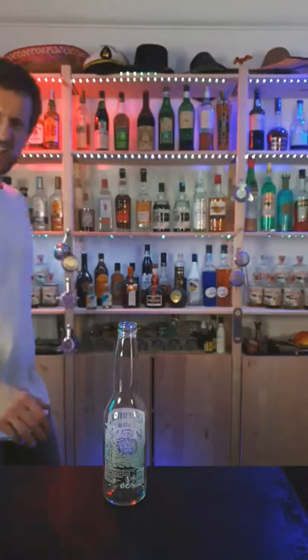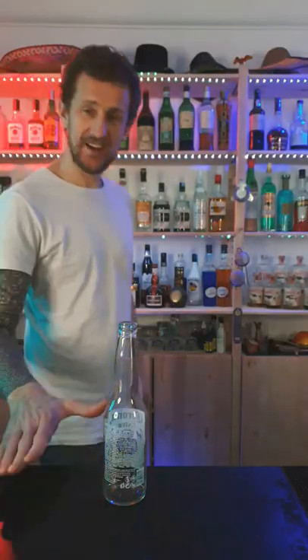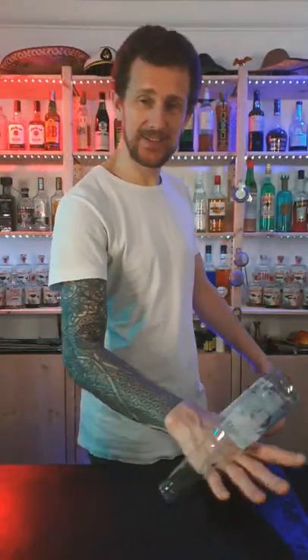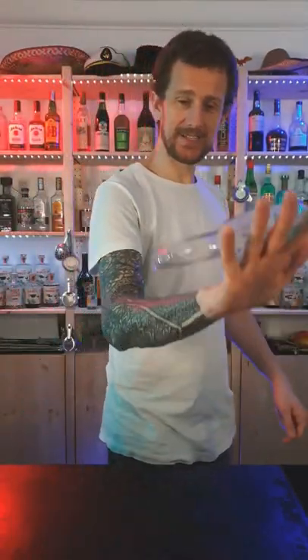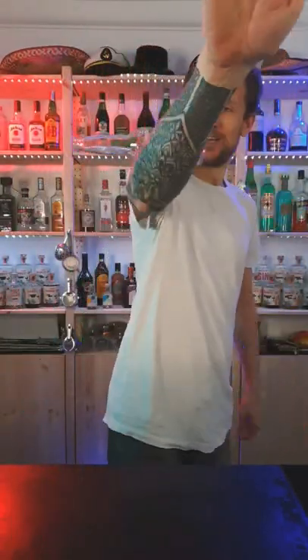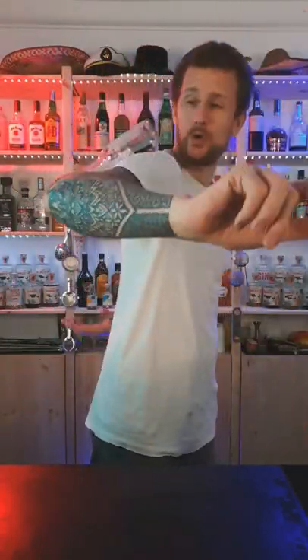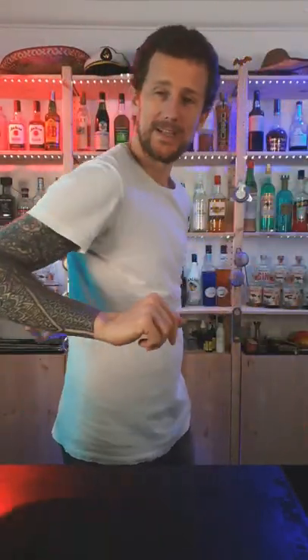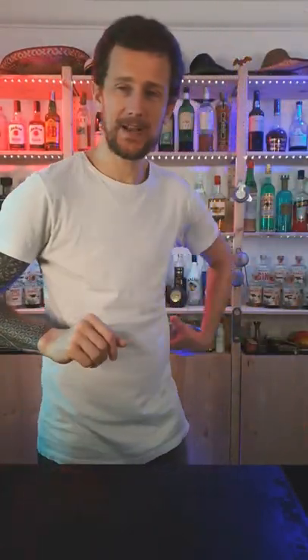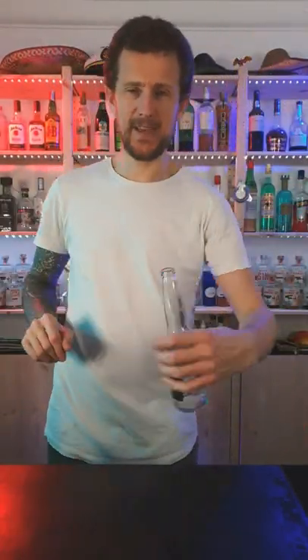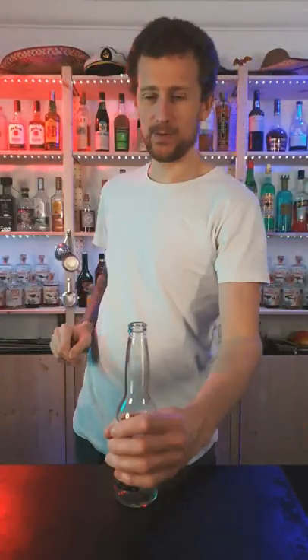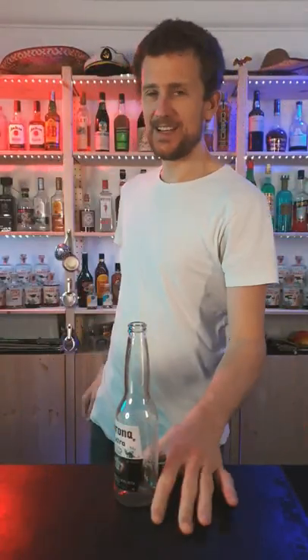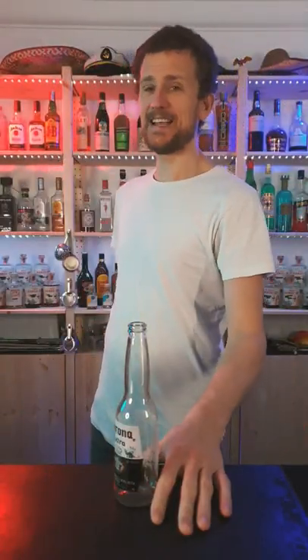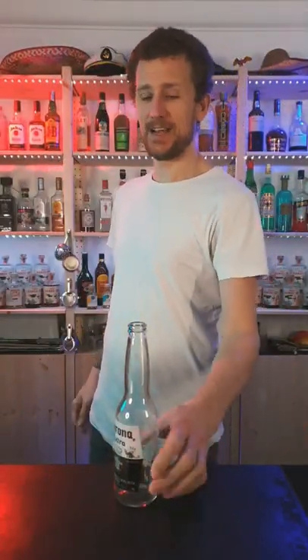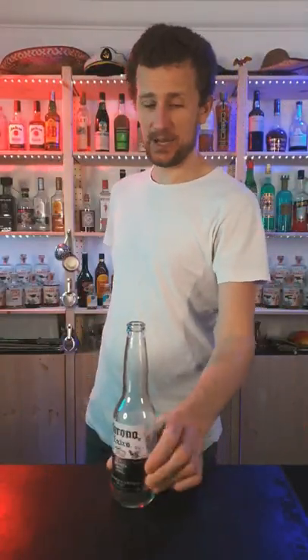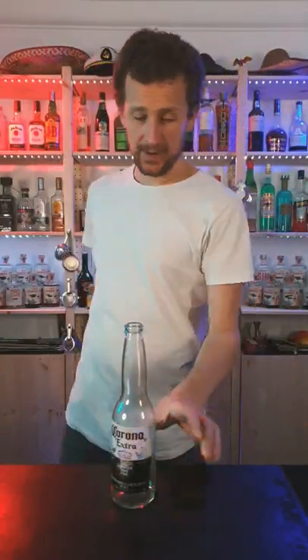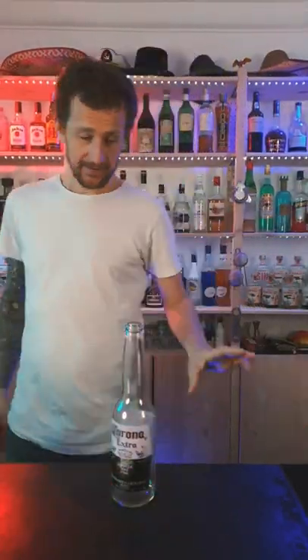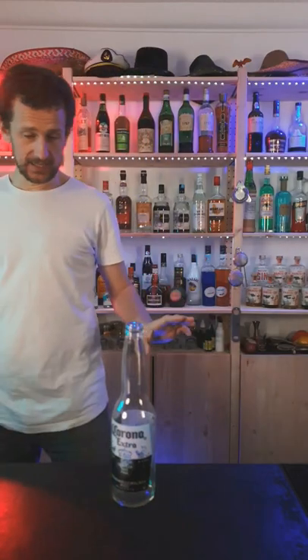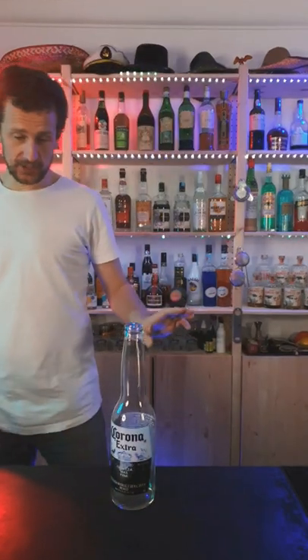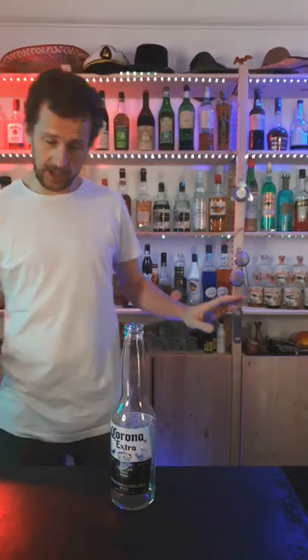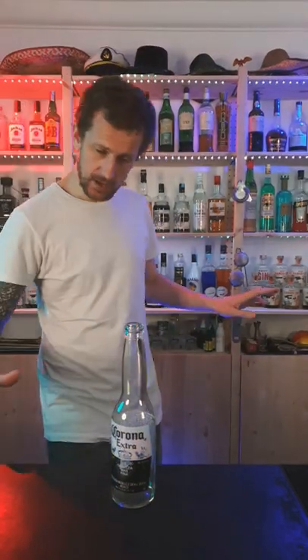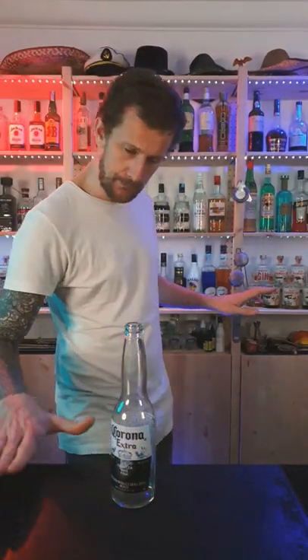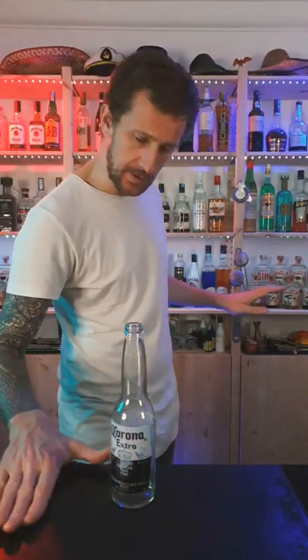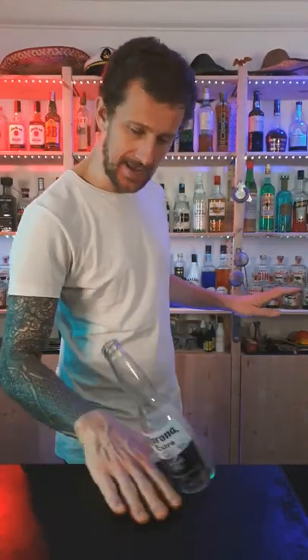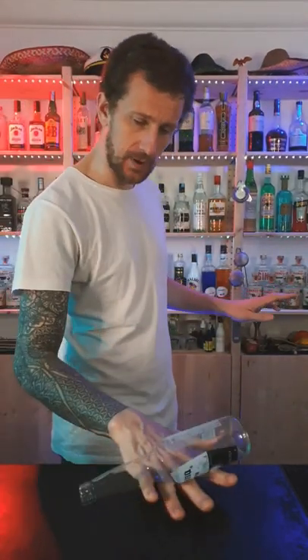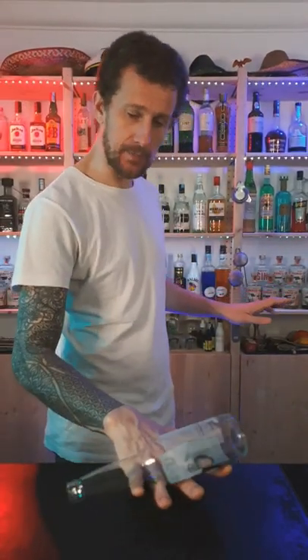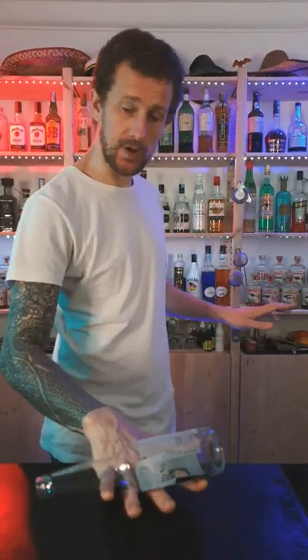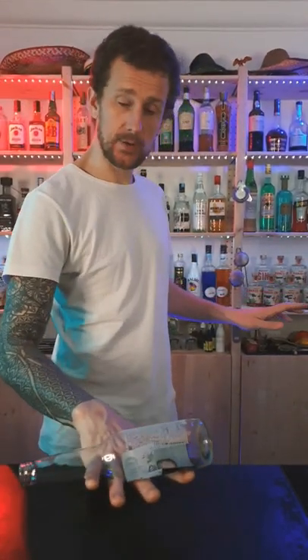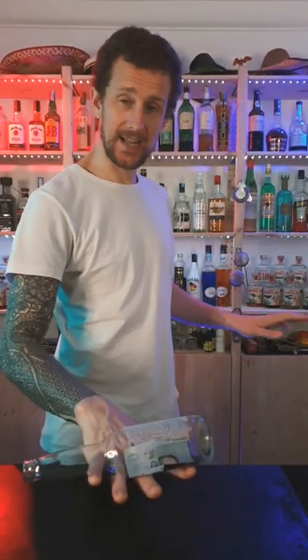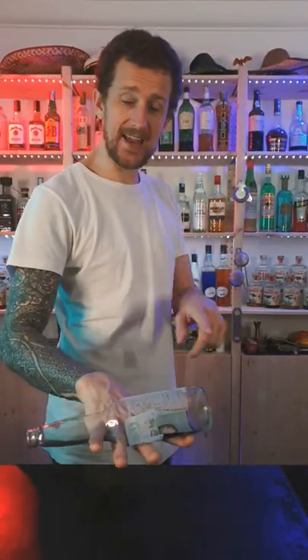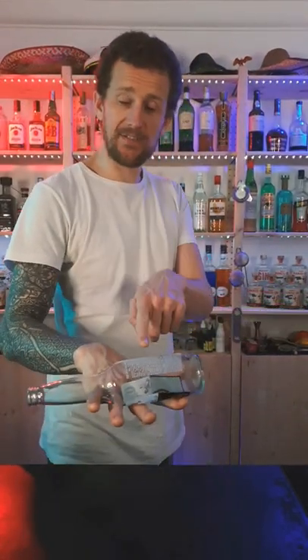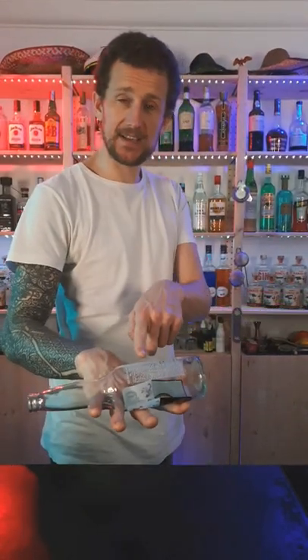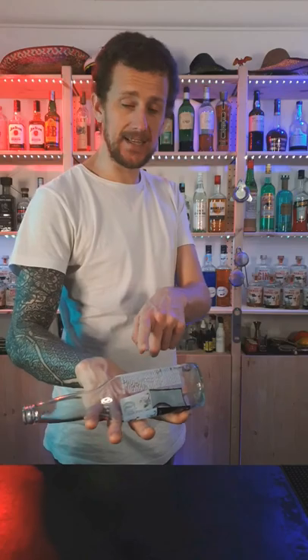Learn how to do this — a cool way to pick up beer bottles. Here's how it's done. First, come in and hit the bottom of the bottle, and you want it to land on your fingers like this.